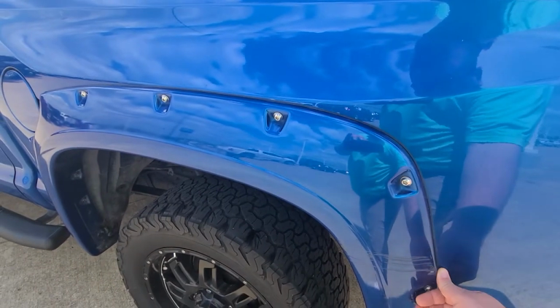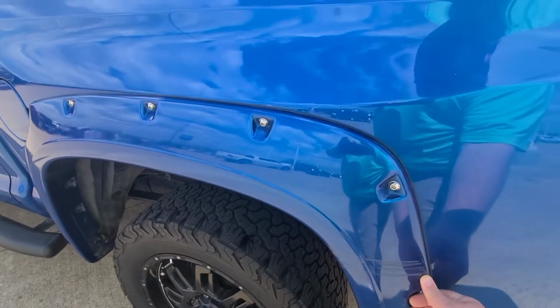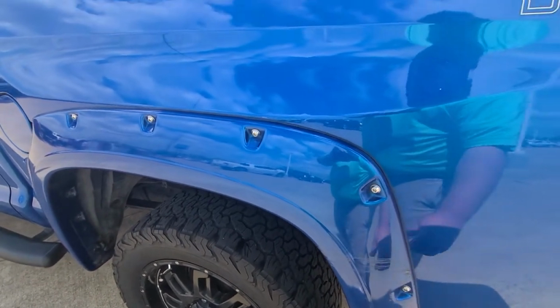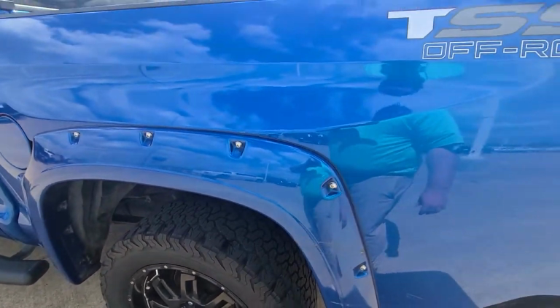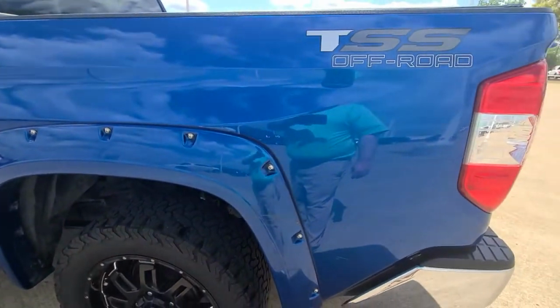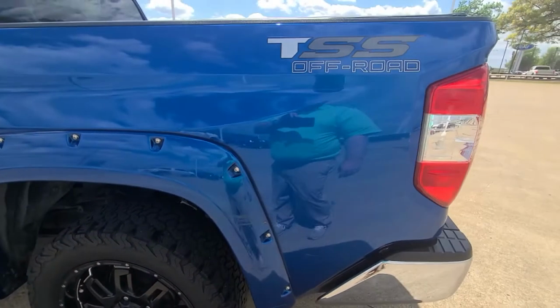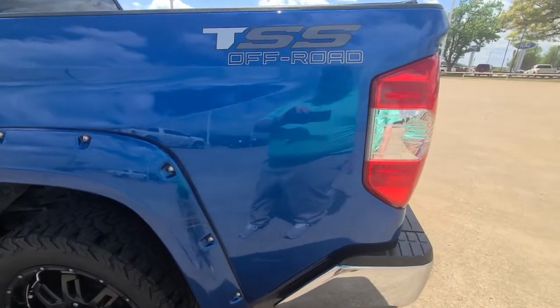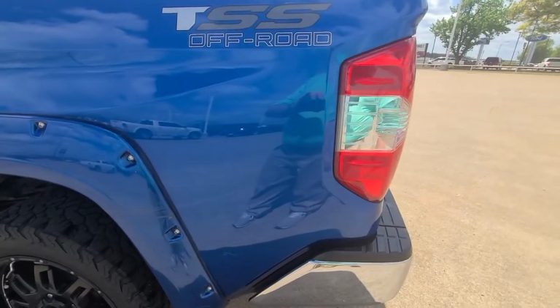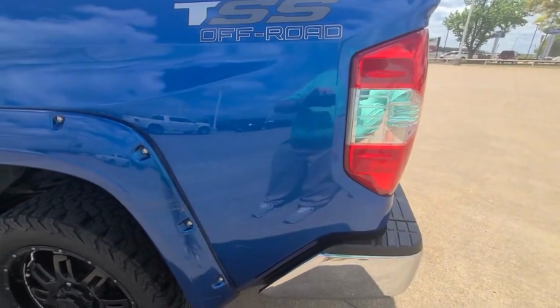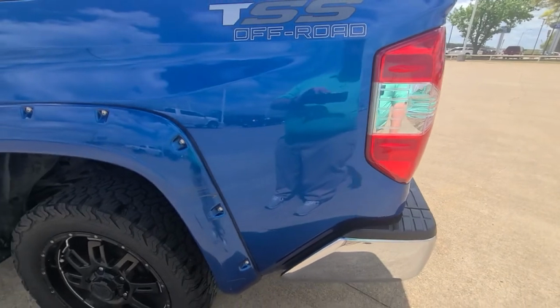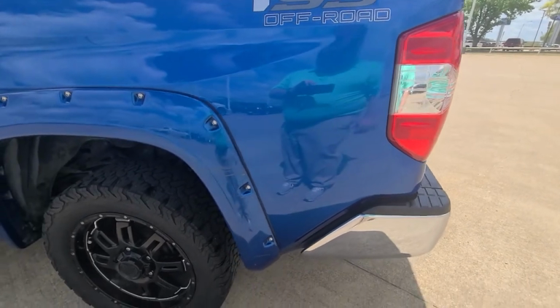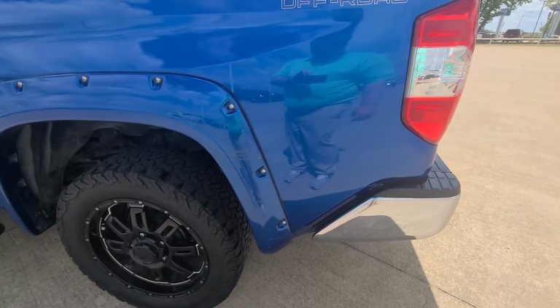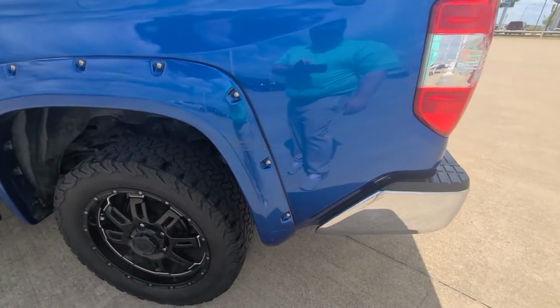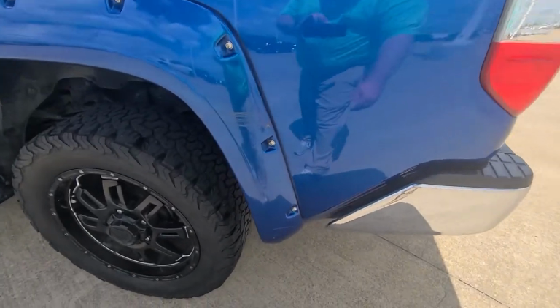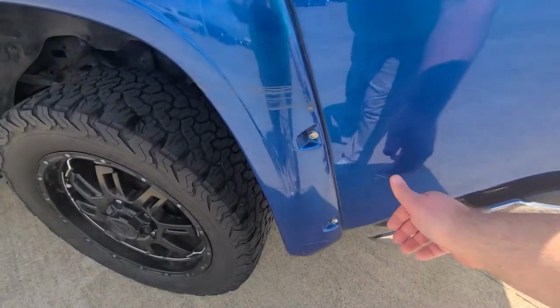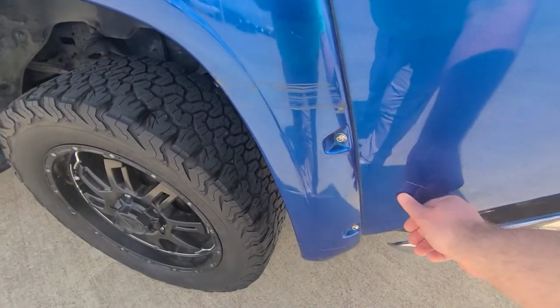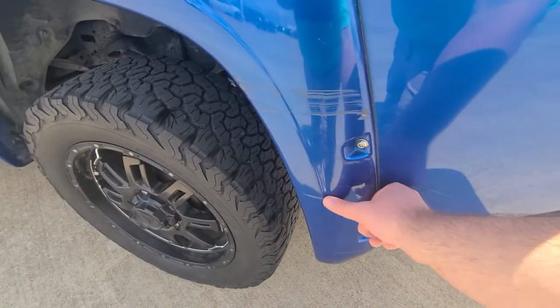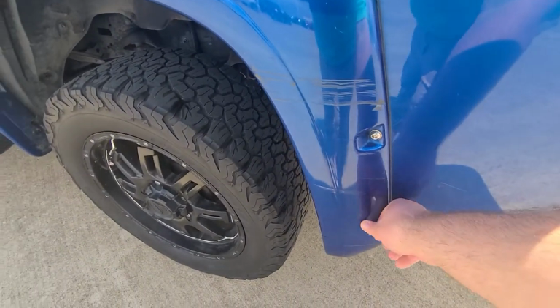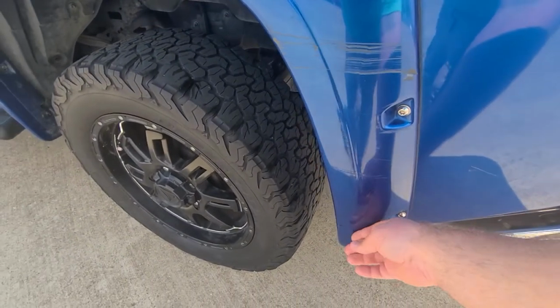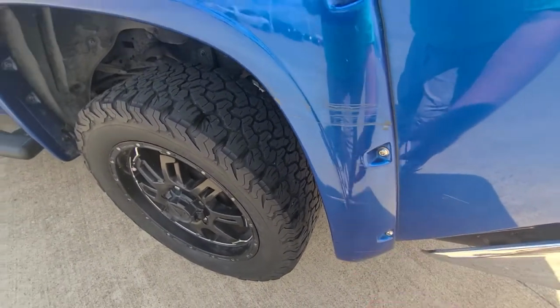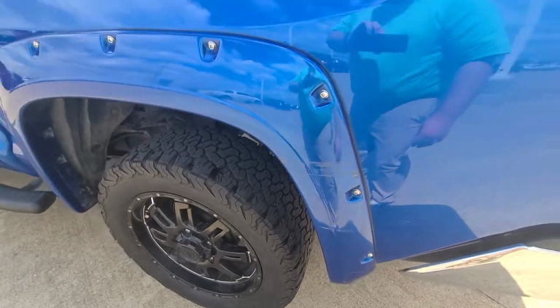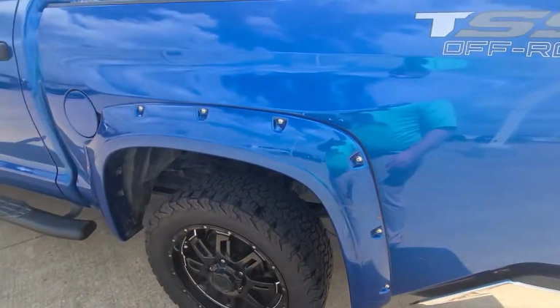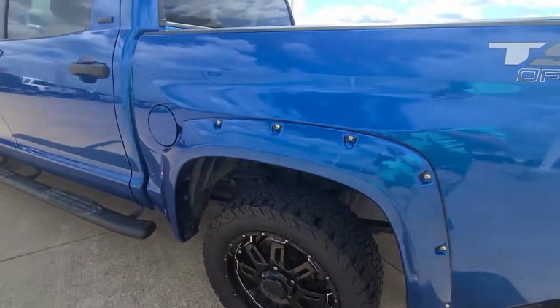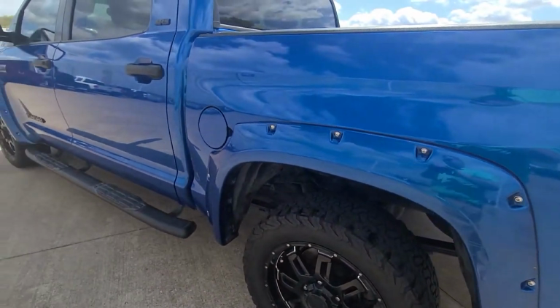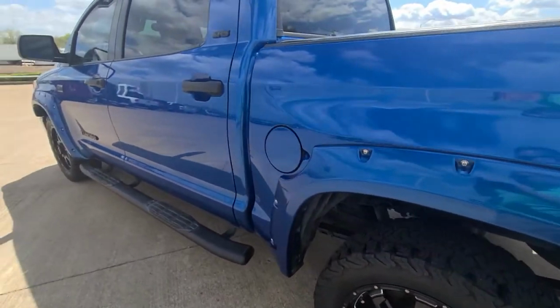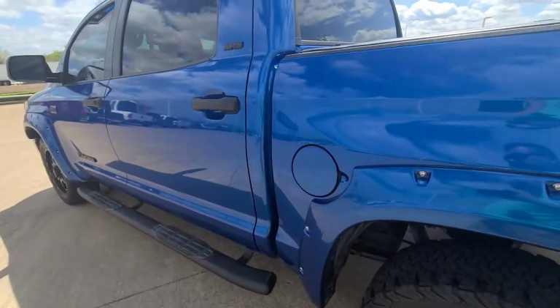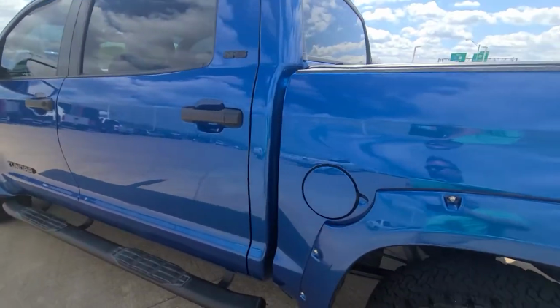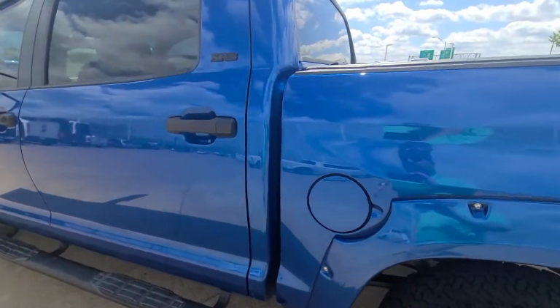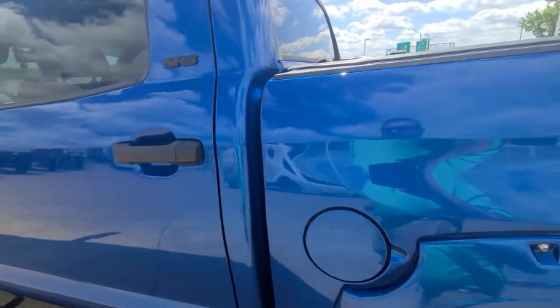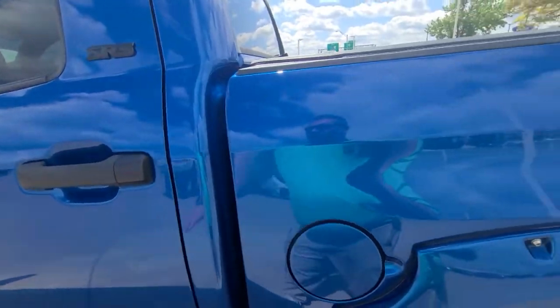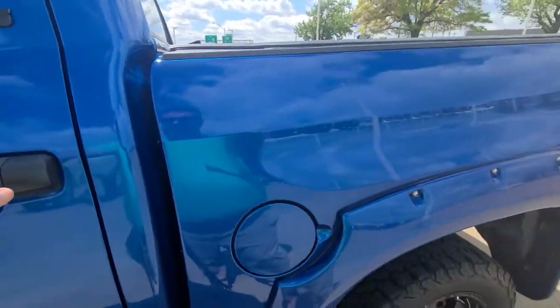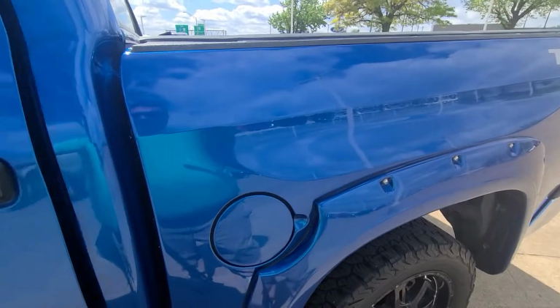Looks like that's in the paint. We do got a touch-up guy that could touch that up for you. A couple spots right there, but as I said, that stuff can be touched up. The only thing that couldn't really be touched up is just the loose fender flare over there.